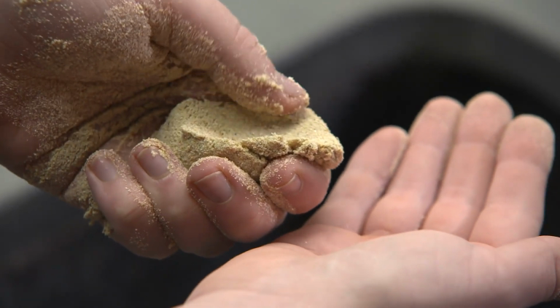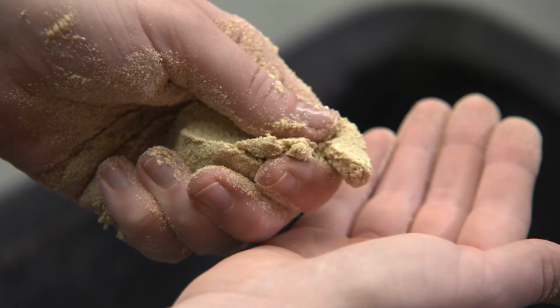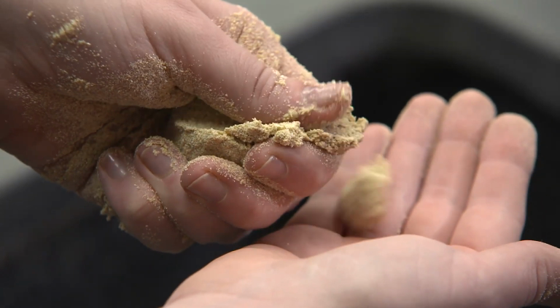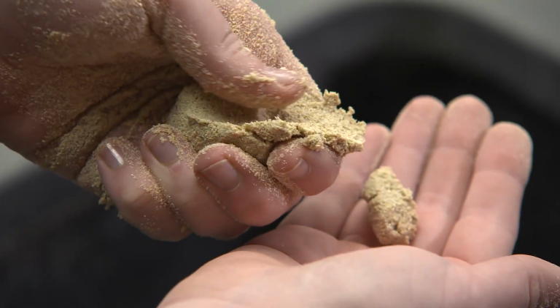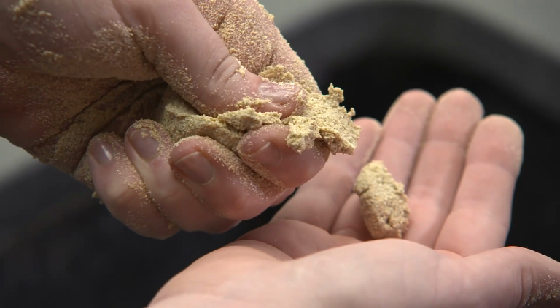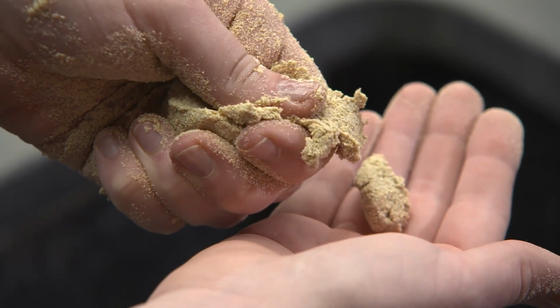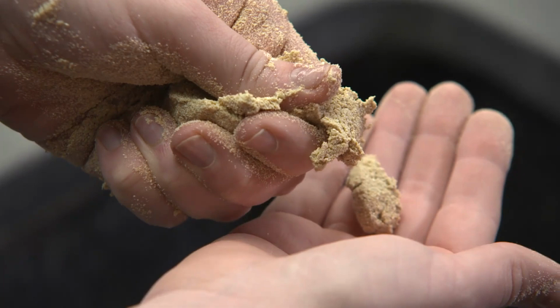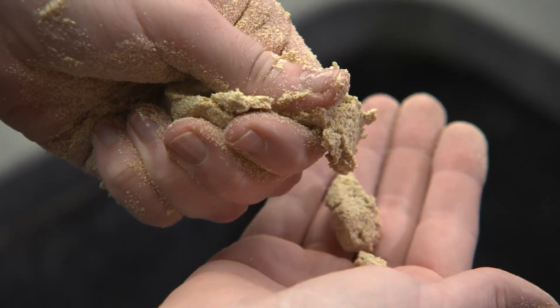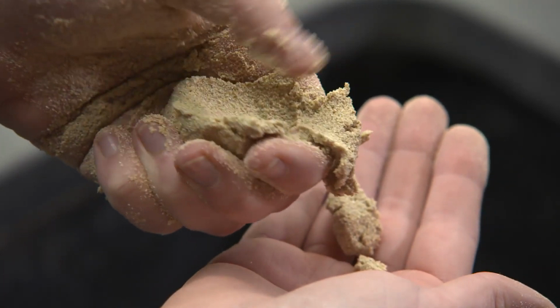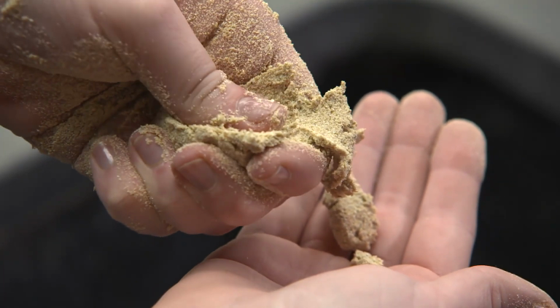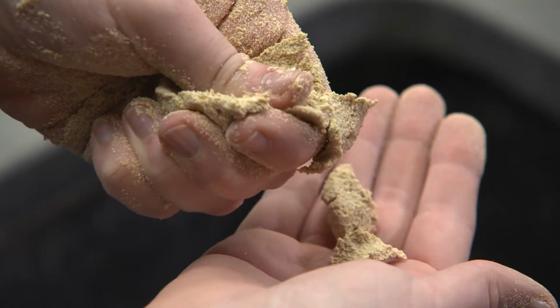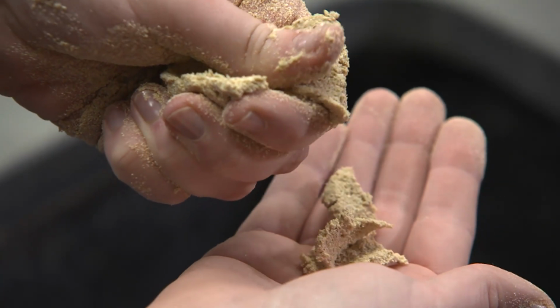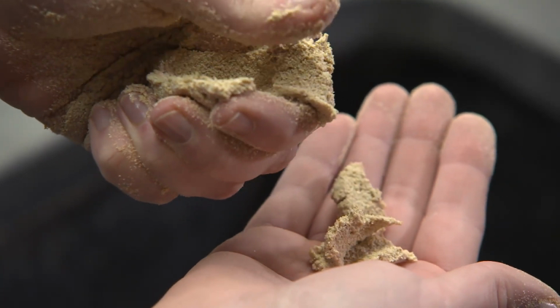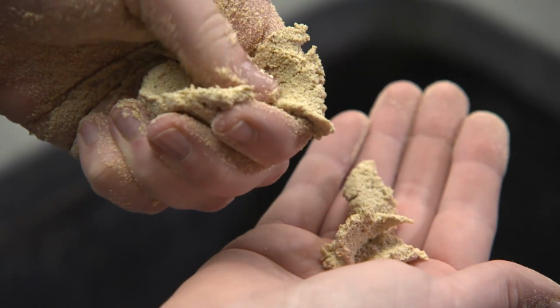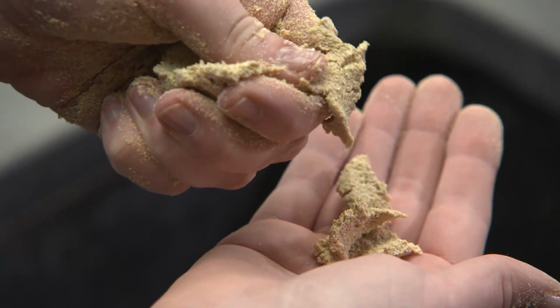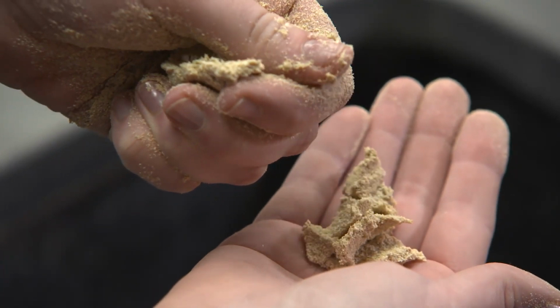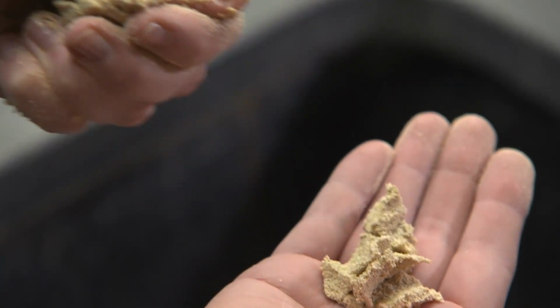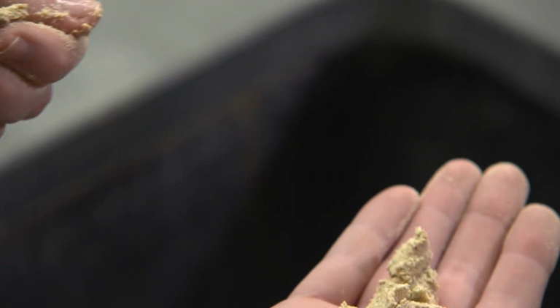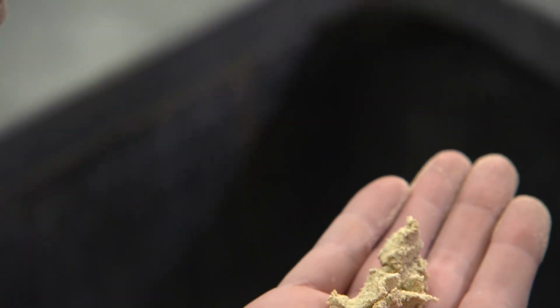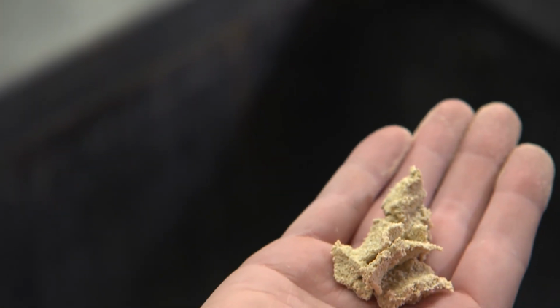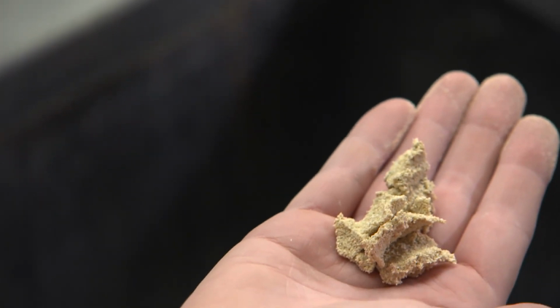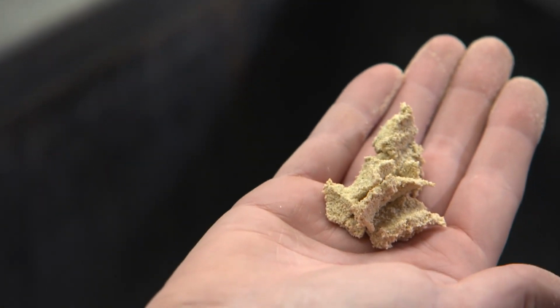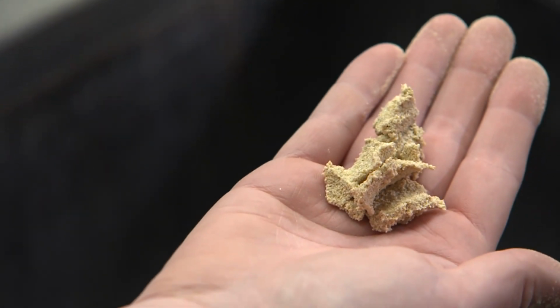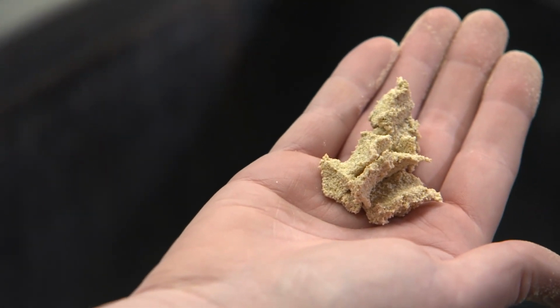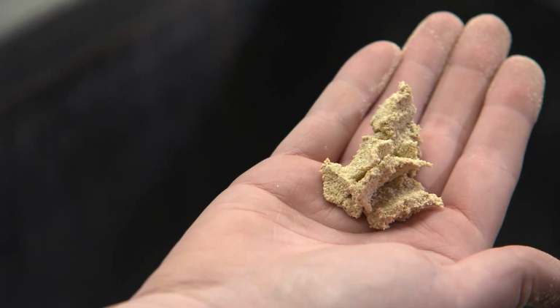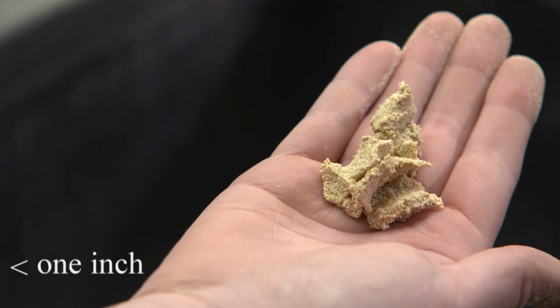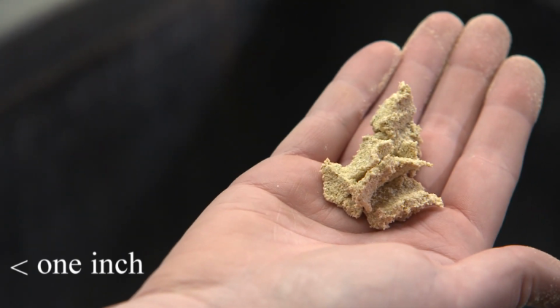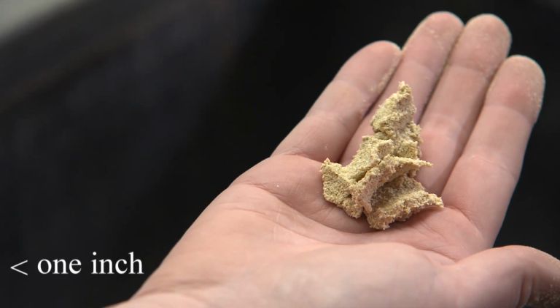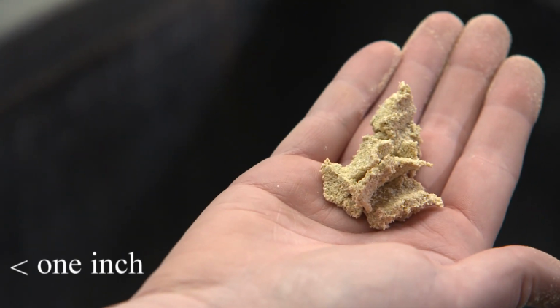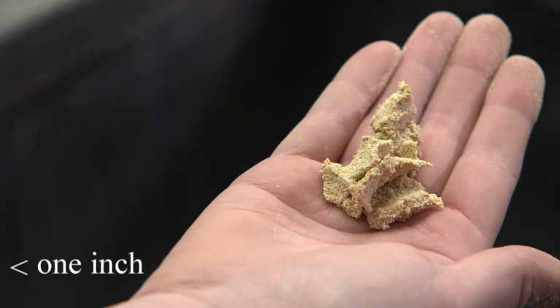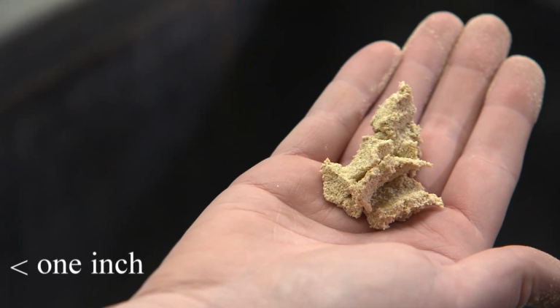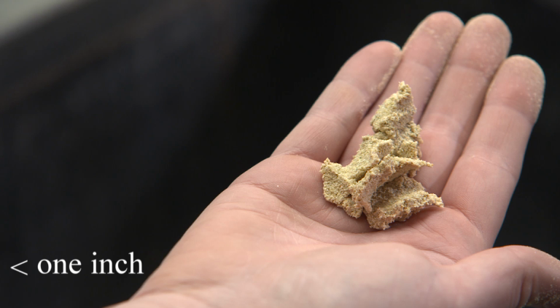Now take the ball of soil and place it between your thumb and index finger. Press the soil with your thumb until it forms a ribbon. This might take a little practice, so don't be afraid to try again and again until it feels natural for you.